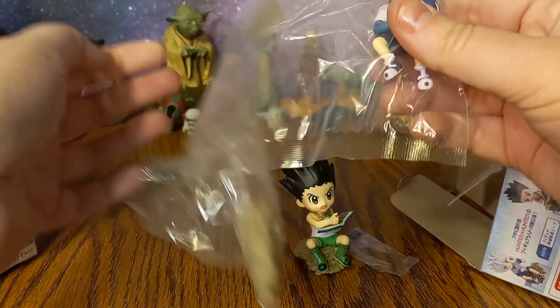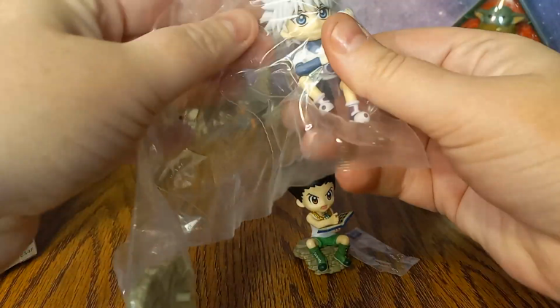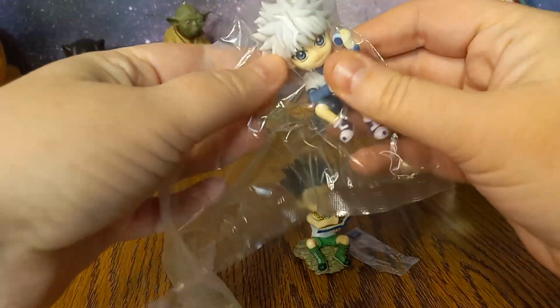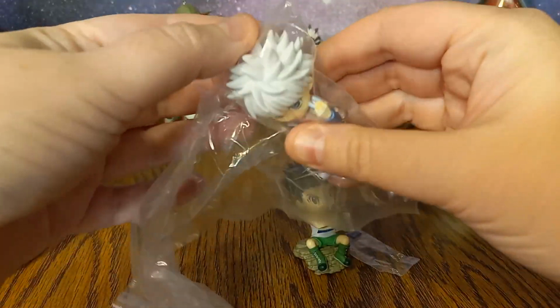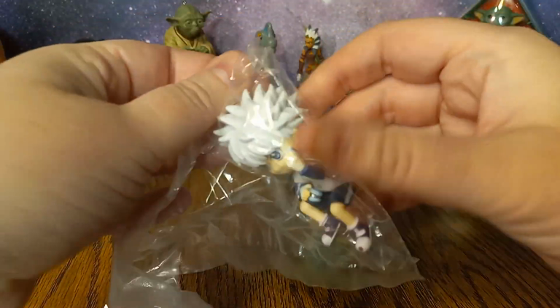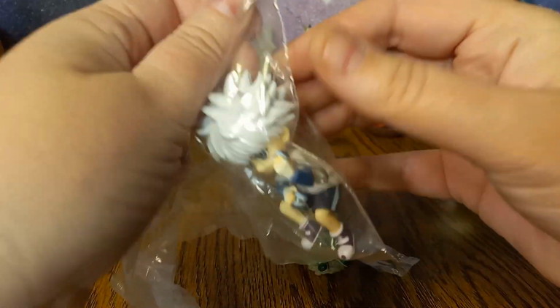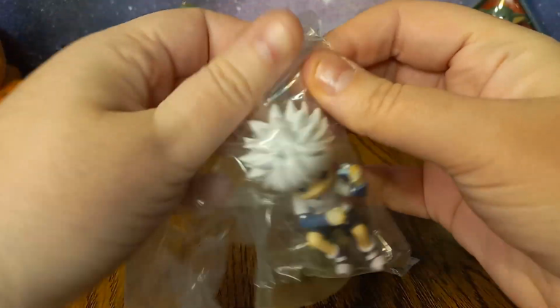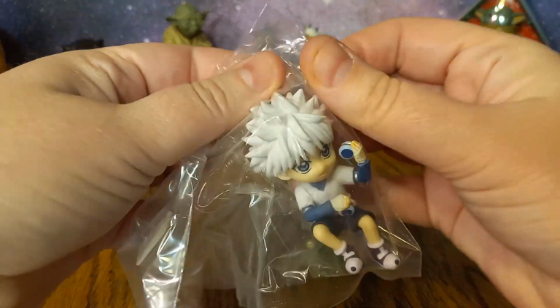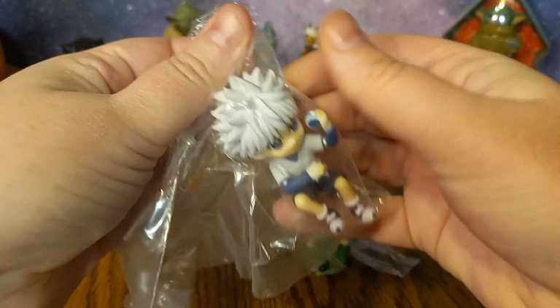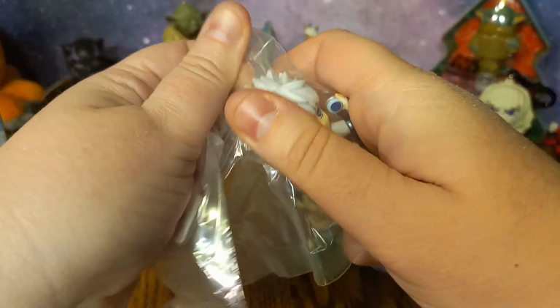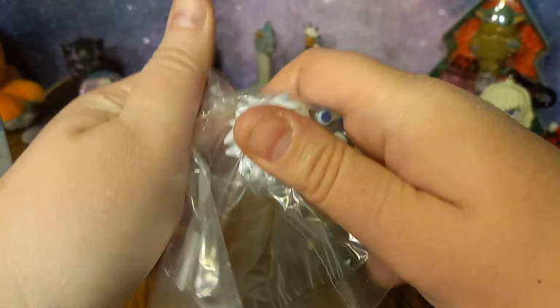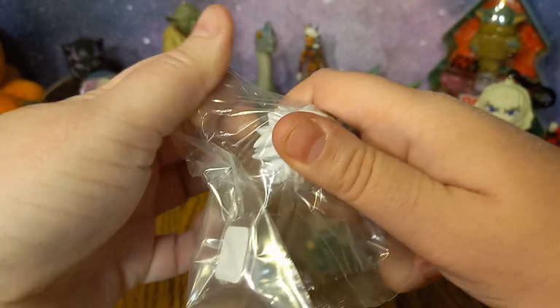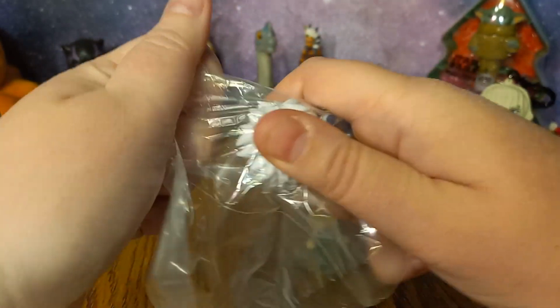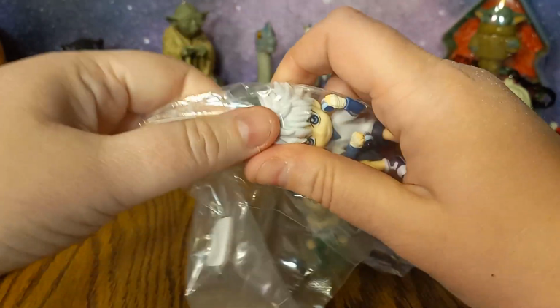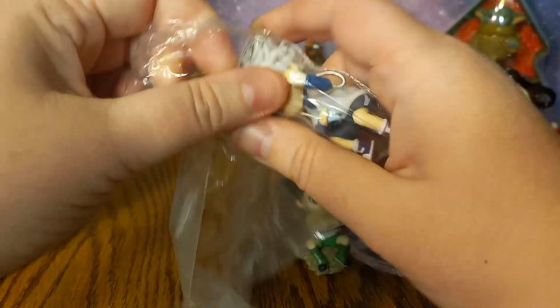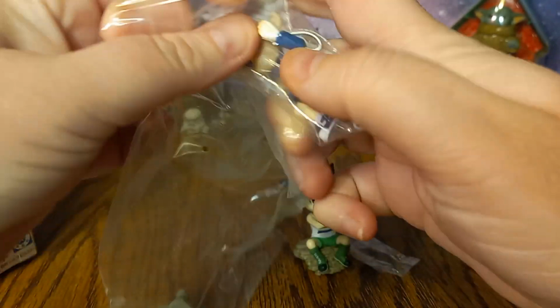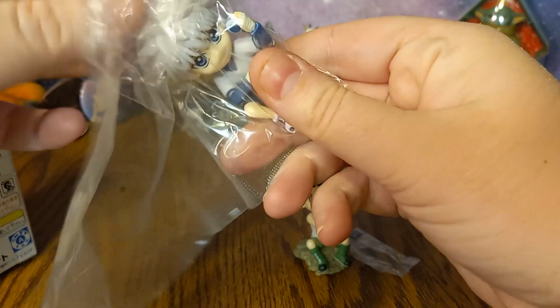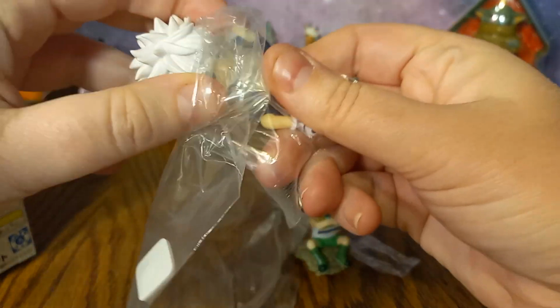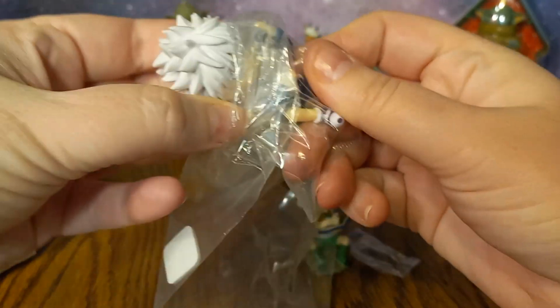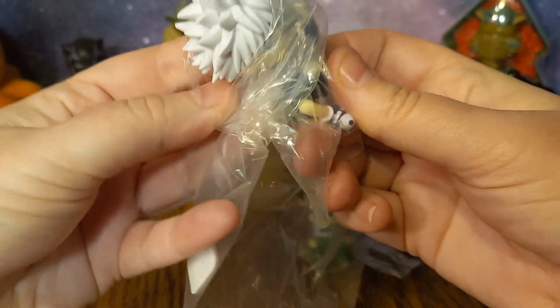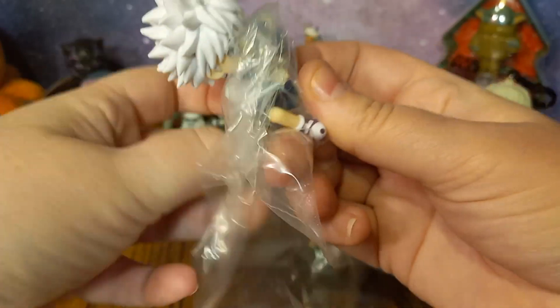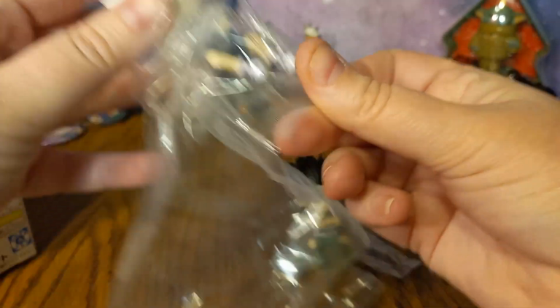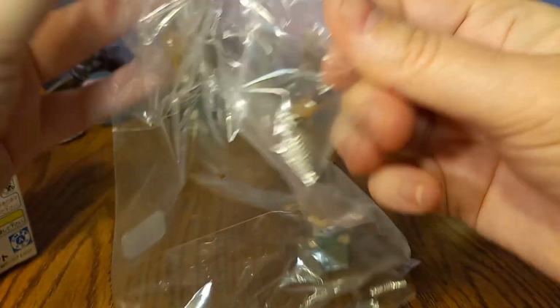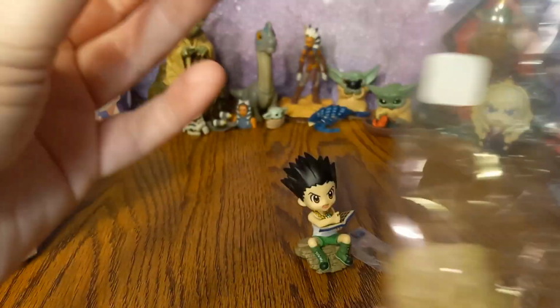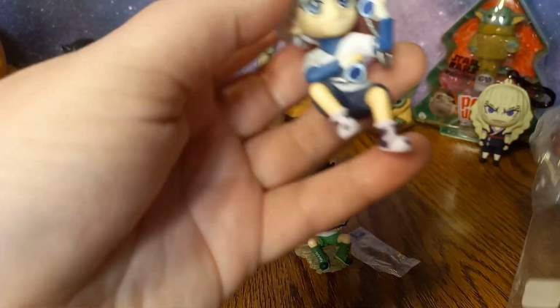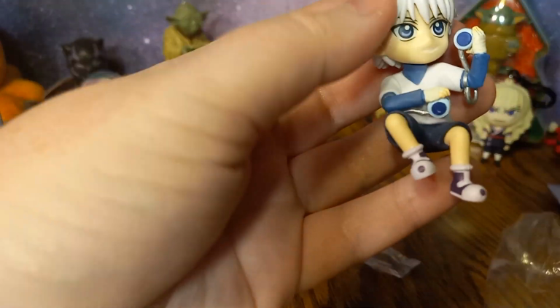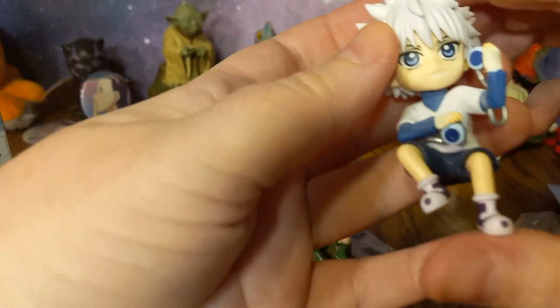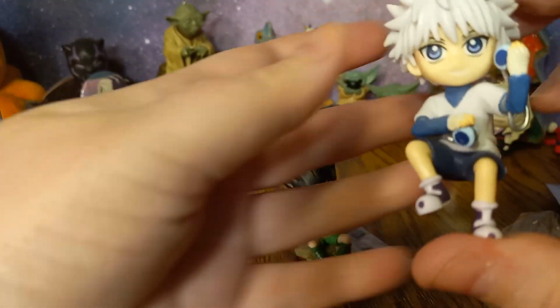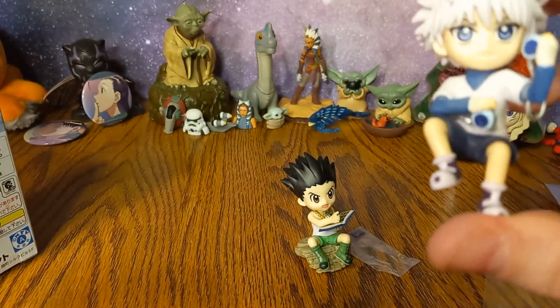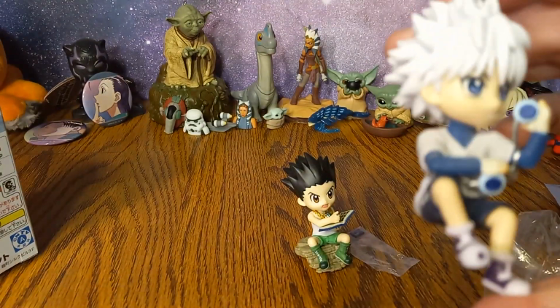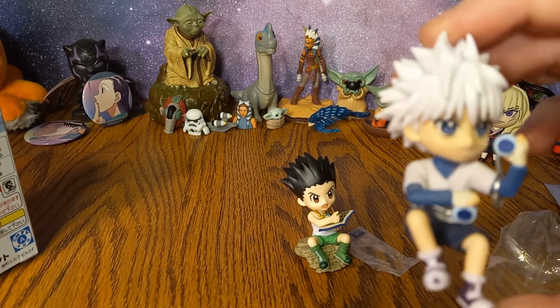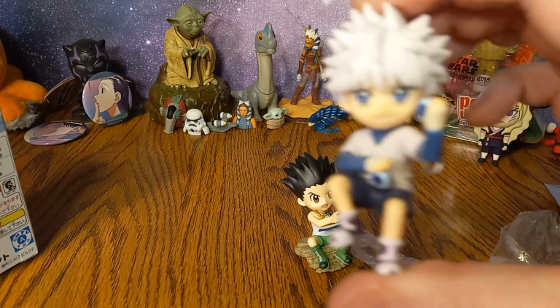And we got Killua. Not bad — getting basically the two main characters out of a box where there were six possibilities. There he is with his little yo-yos.